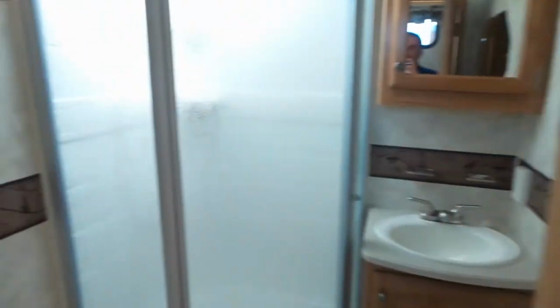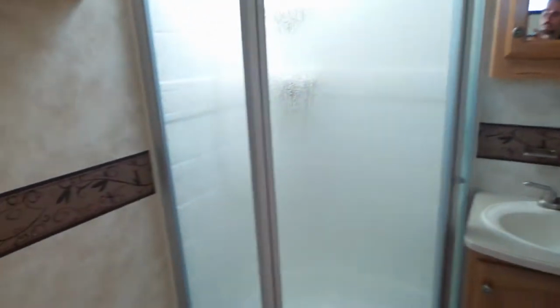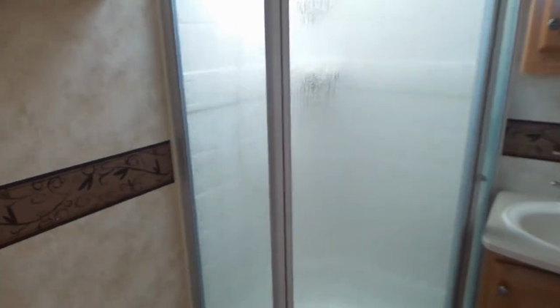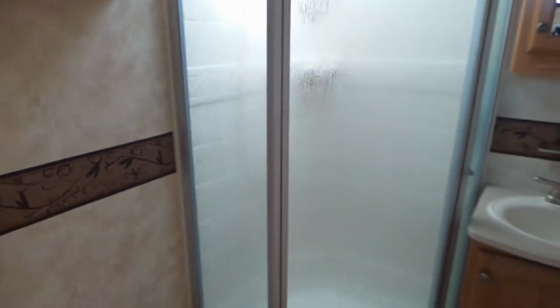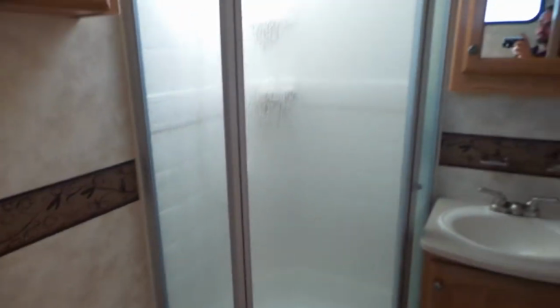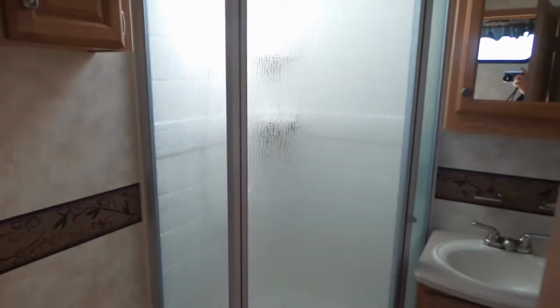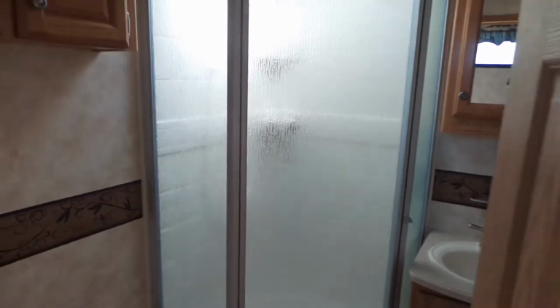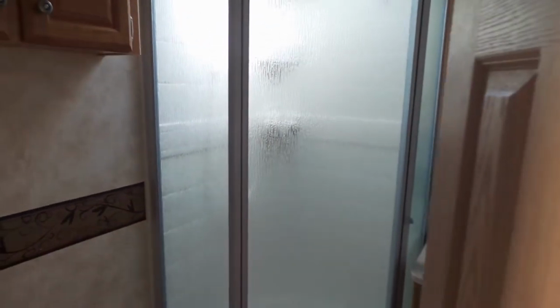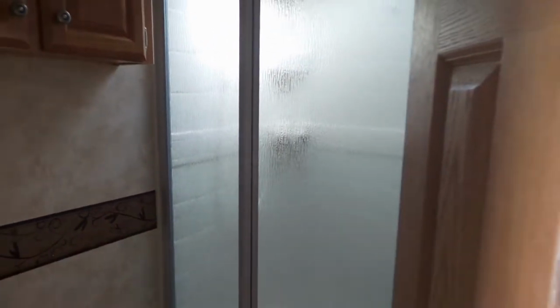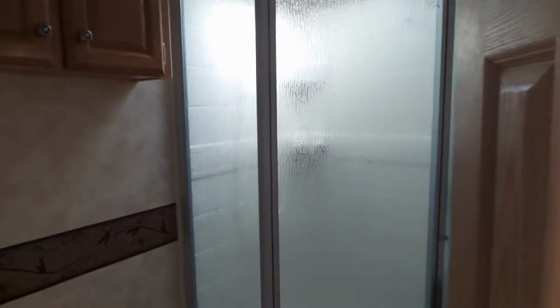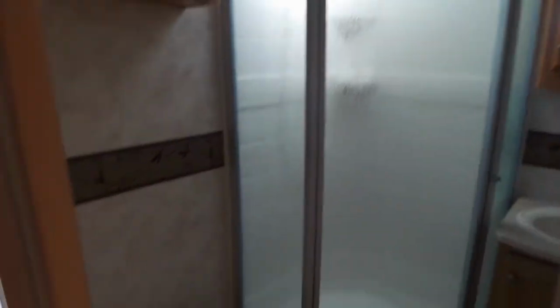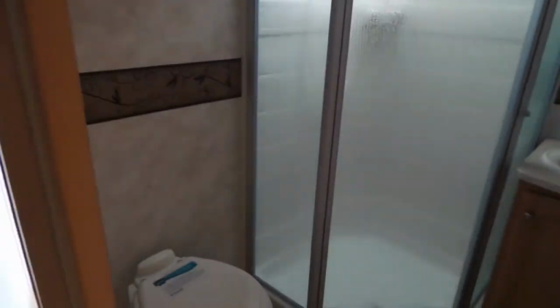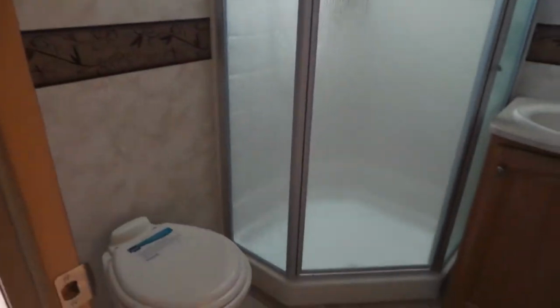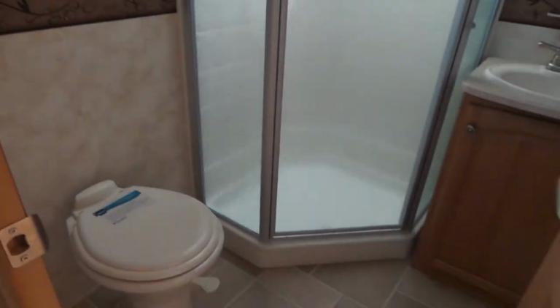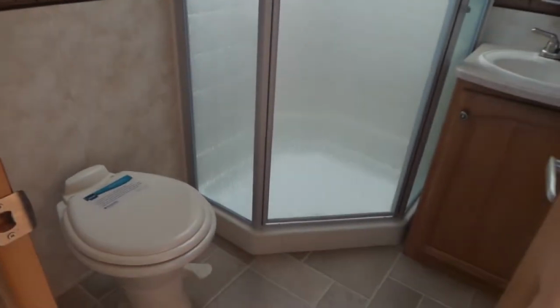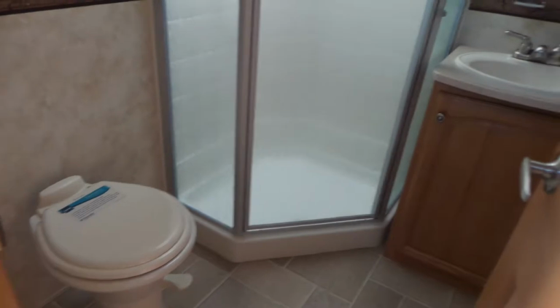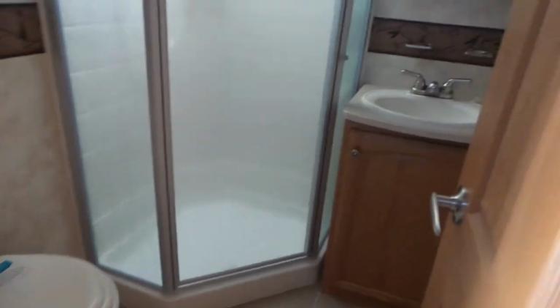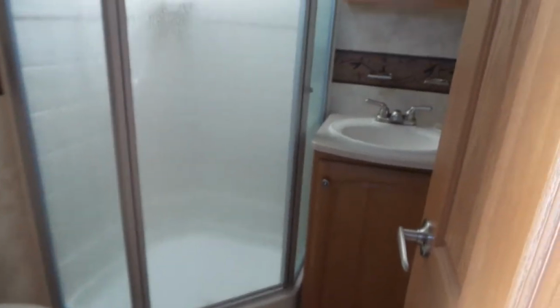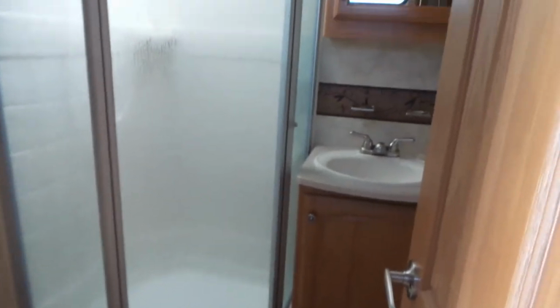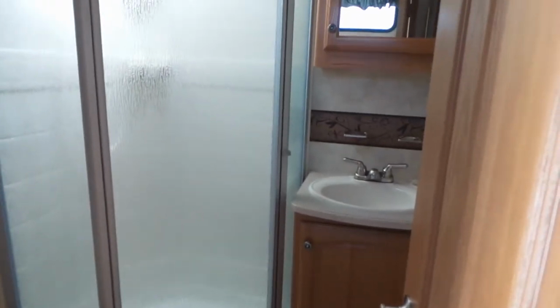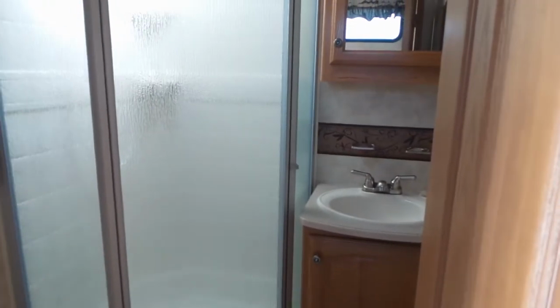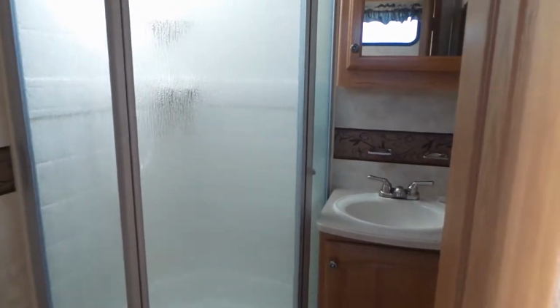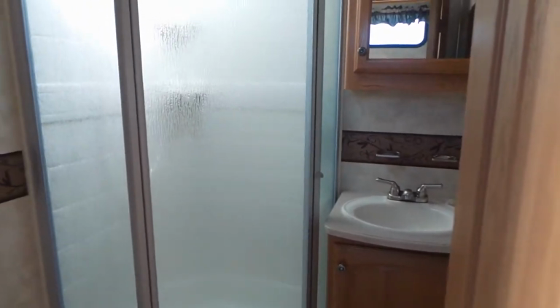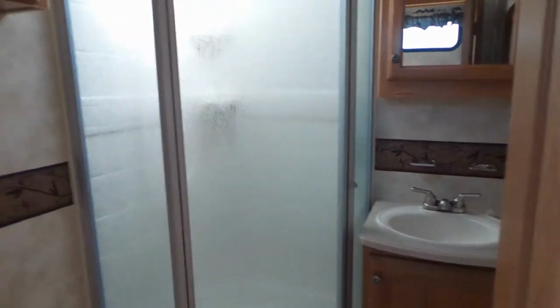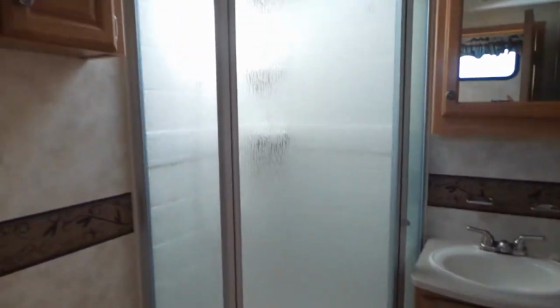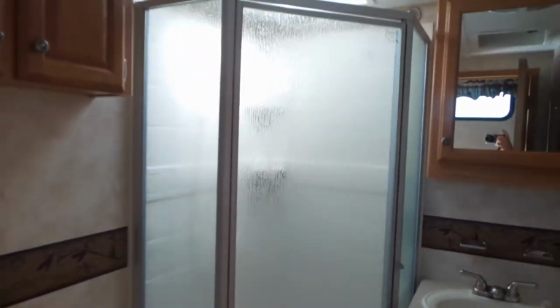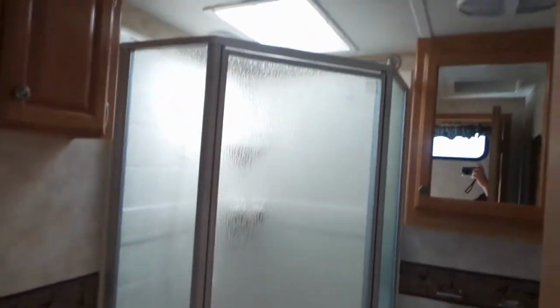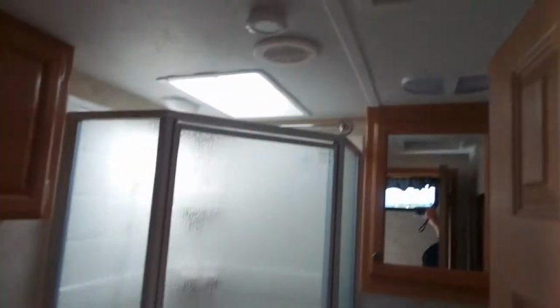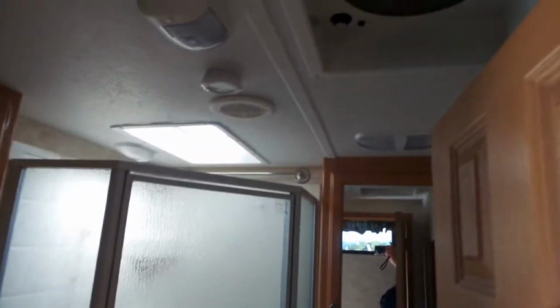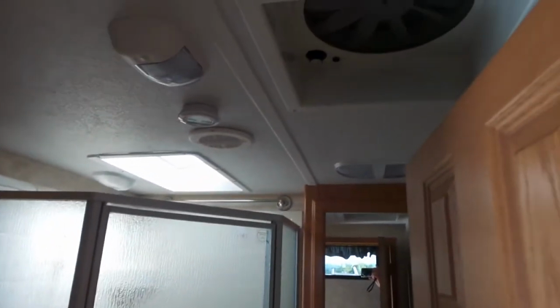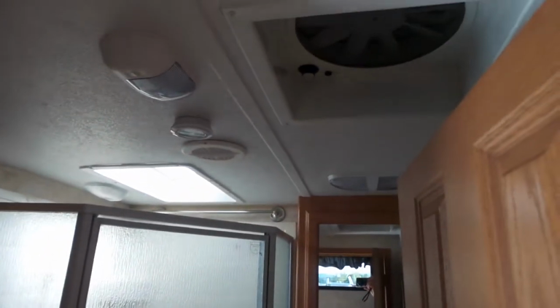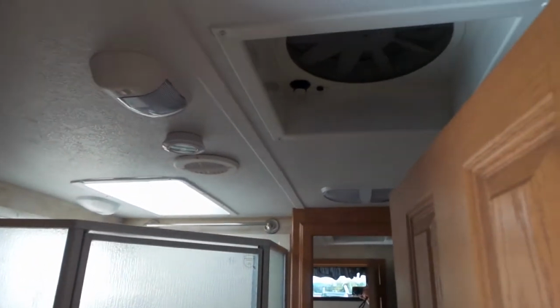In the washroom you'll find the shower, porcelain toilet, sink and vanity, as well as a fantastic fan.